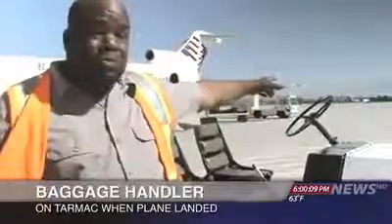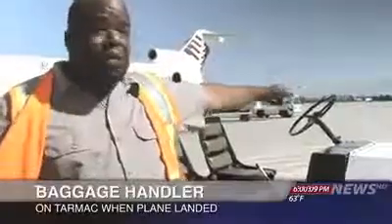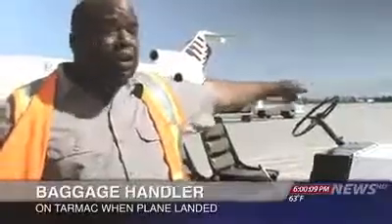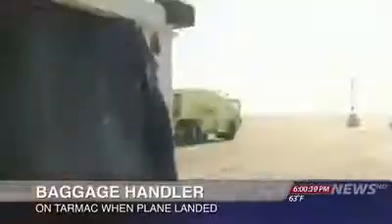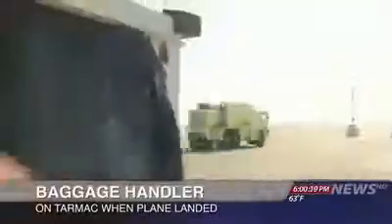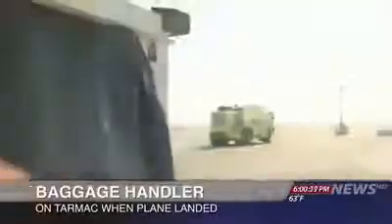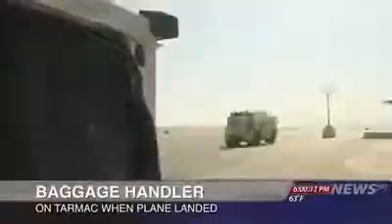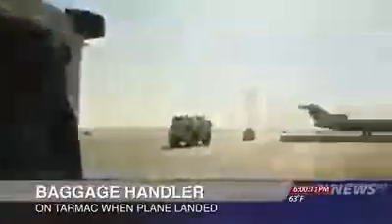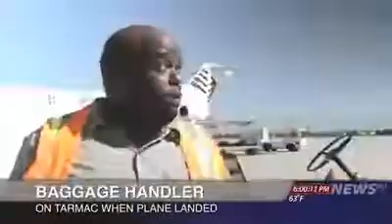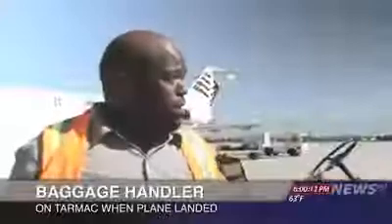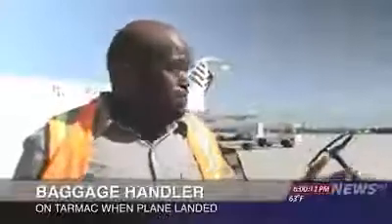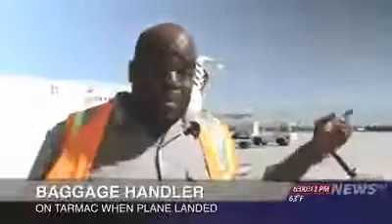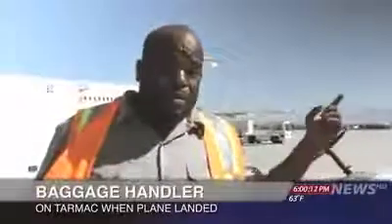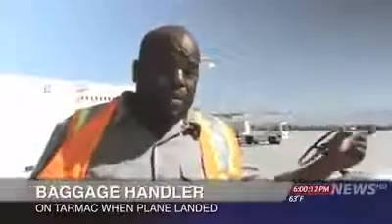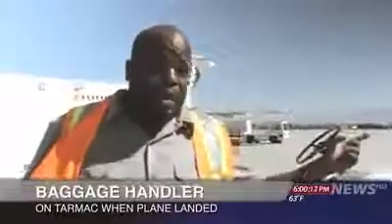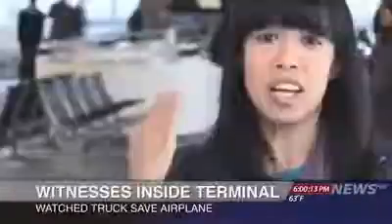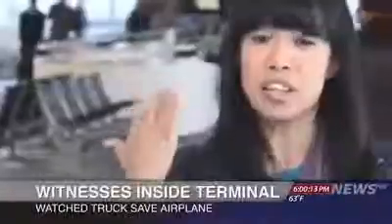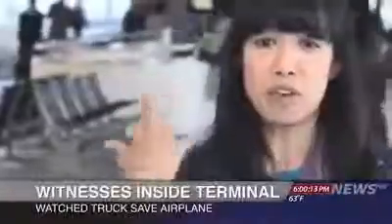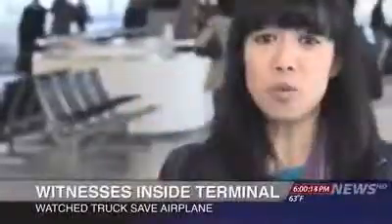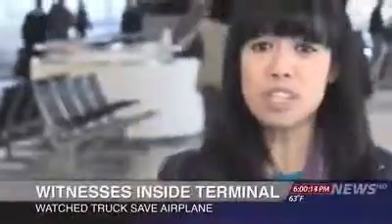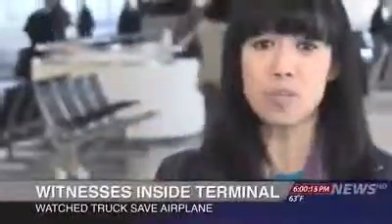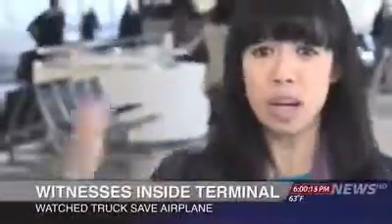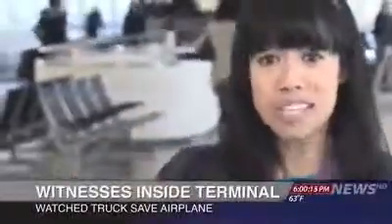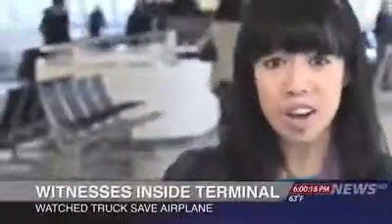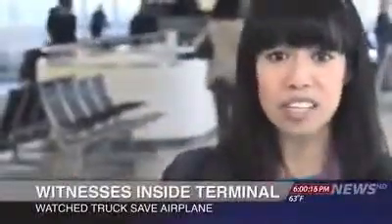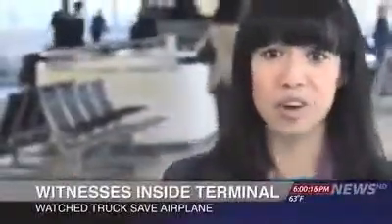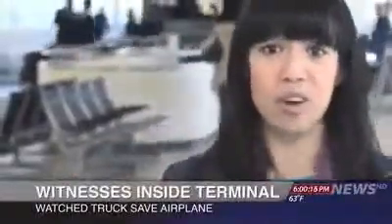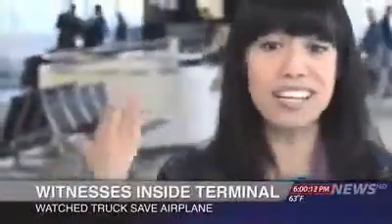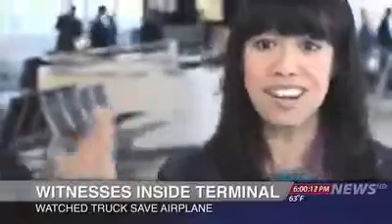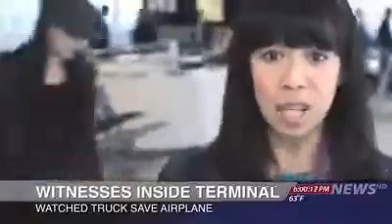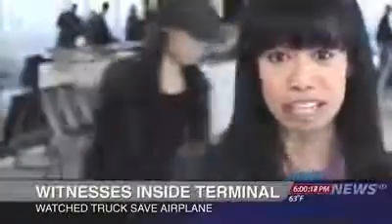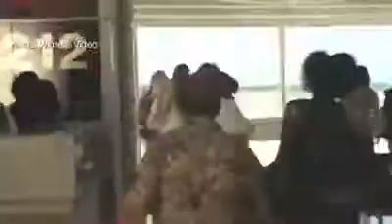I was right out here. I was afraid for the people on the plane. The front wheels weren't coming down, so it needed help landing.